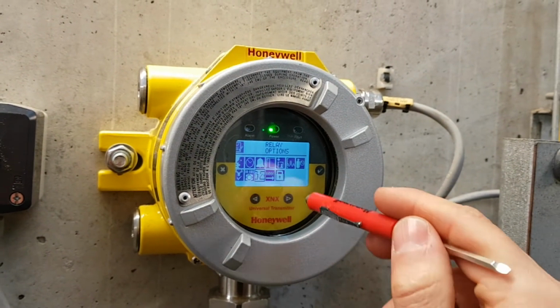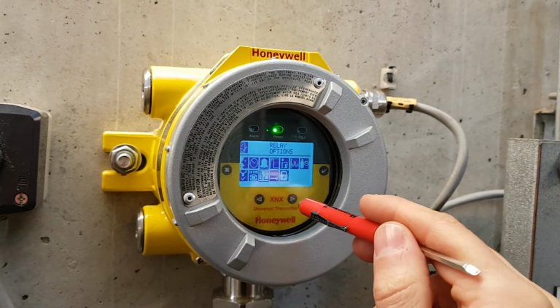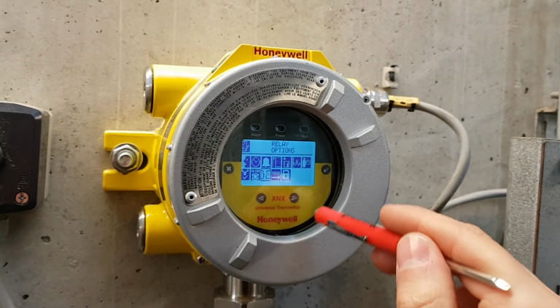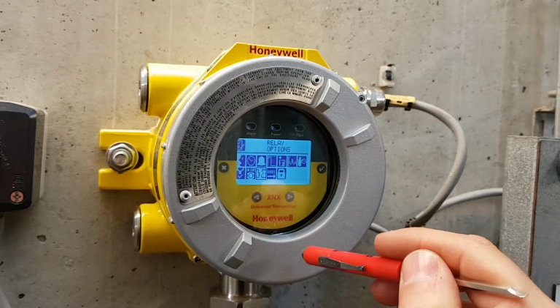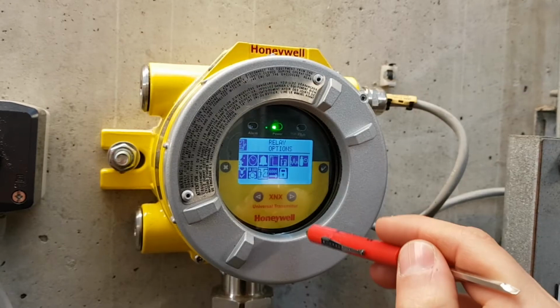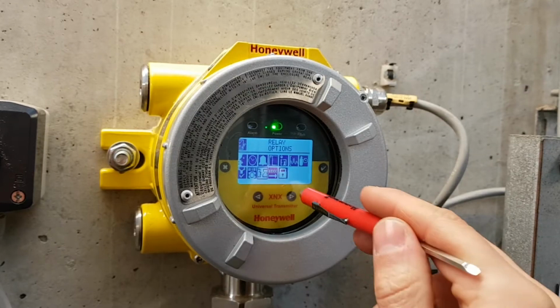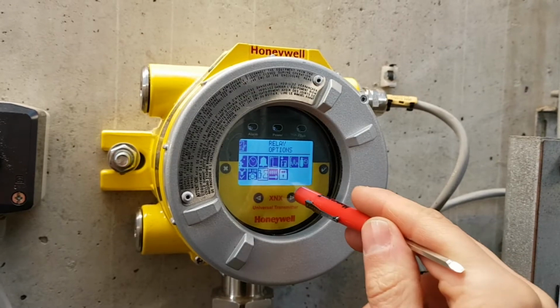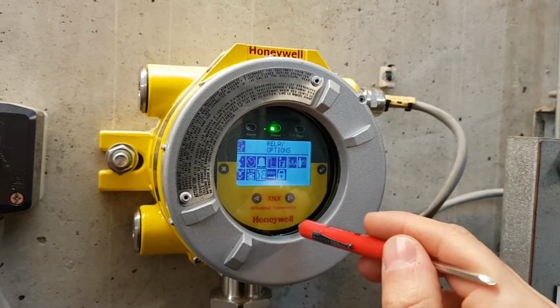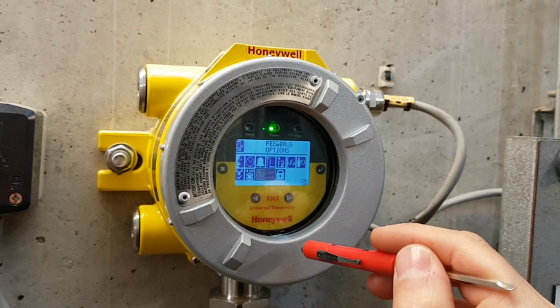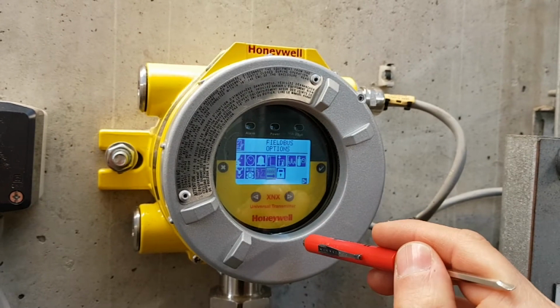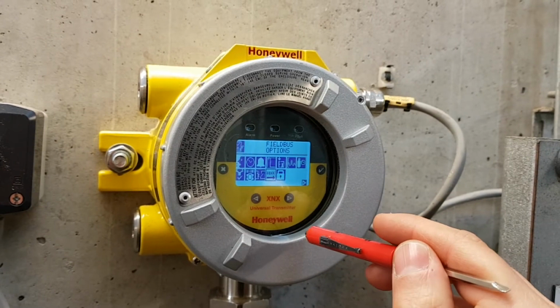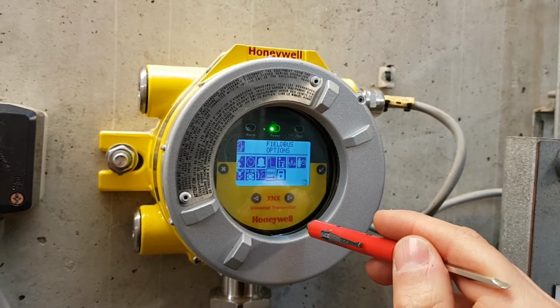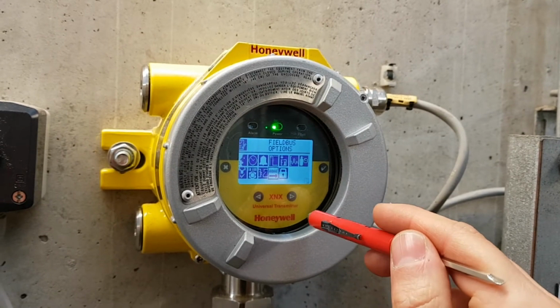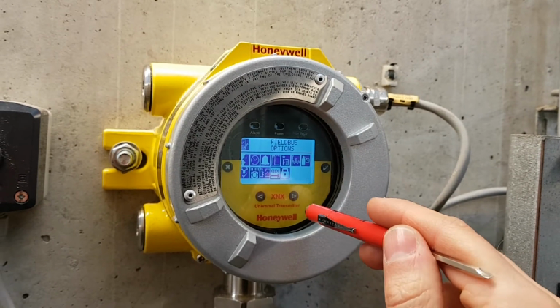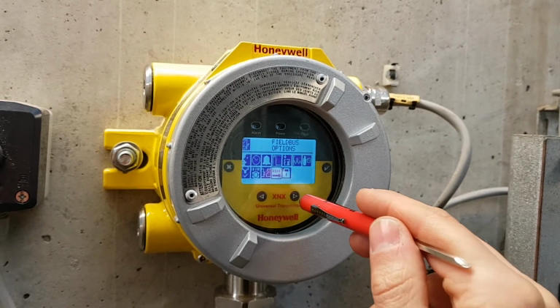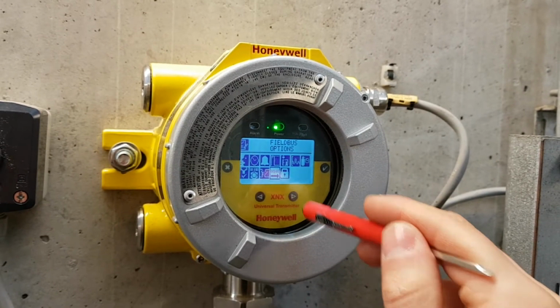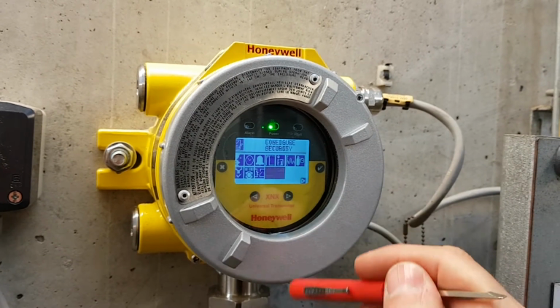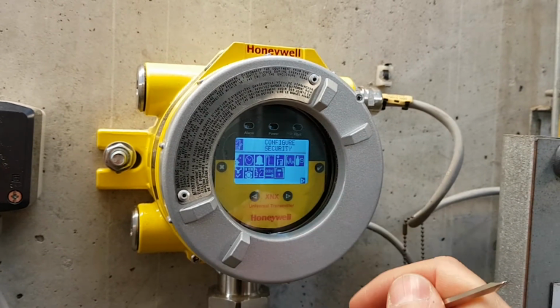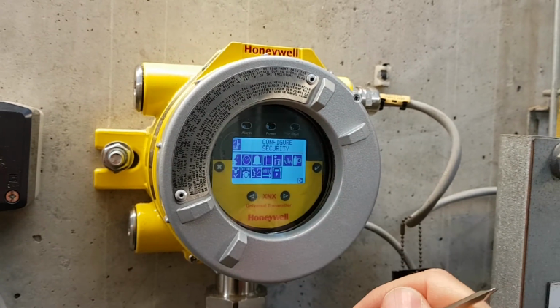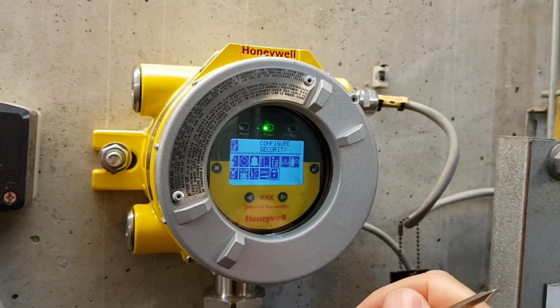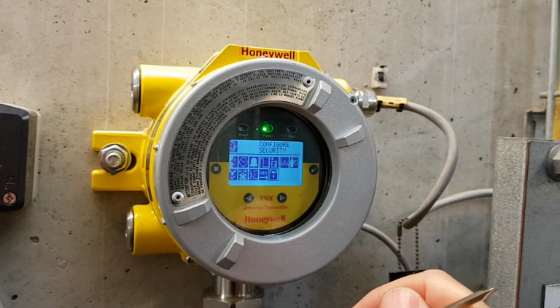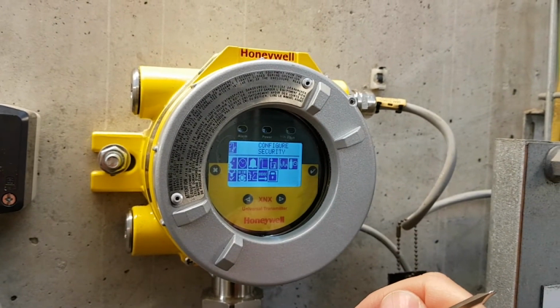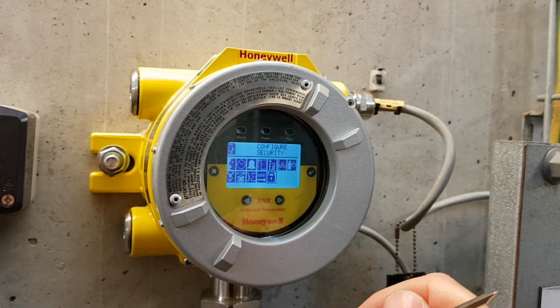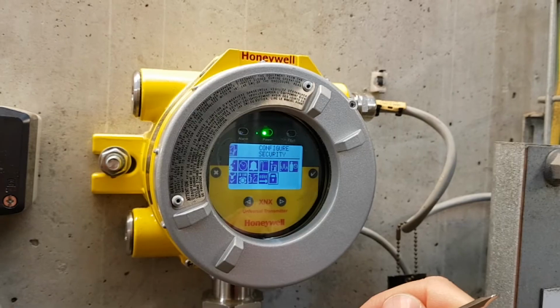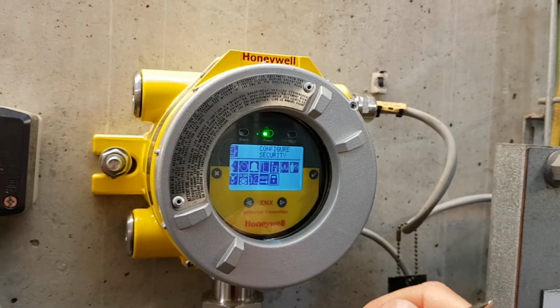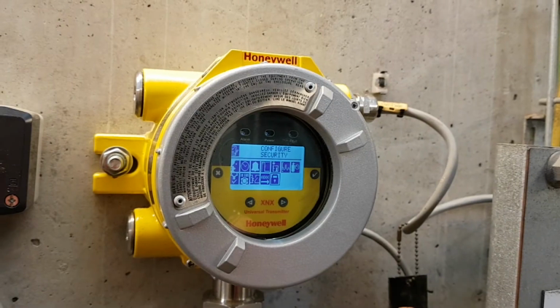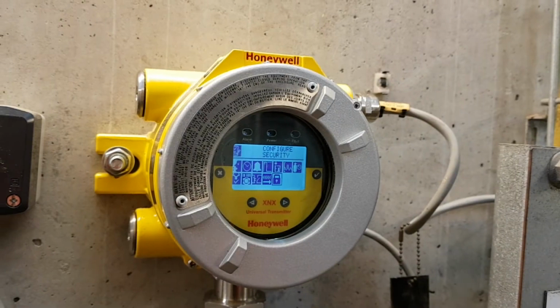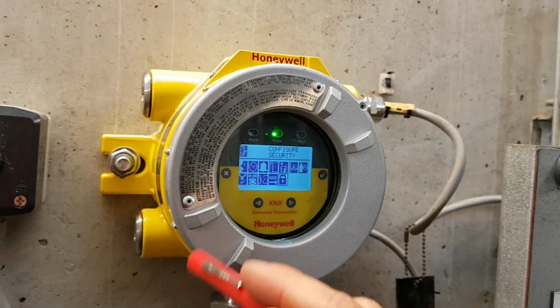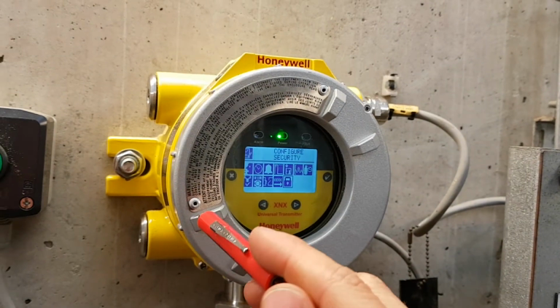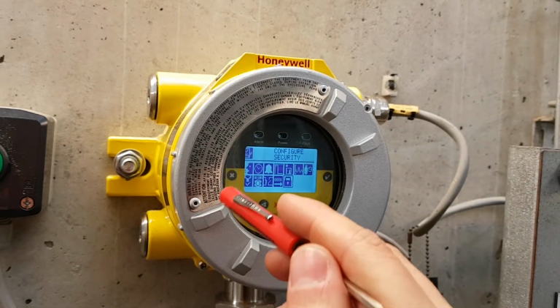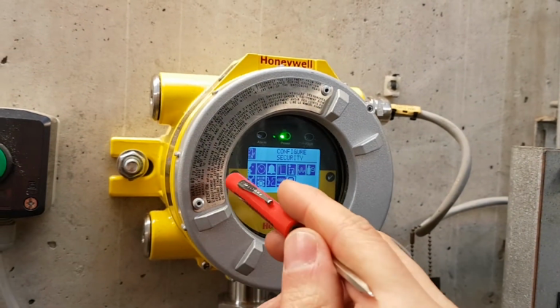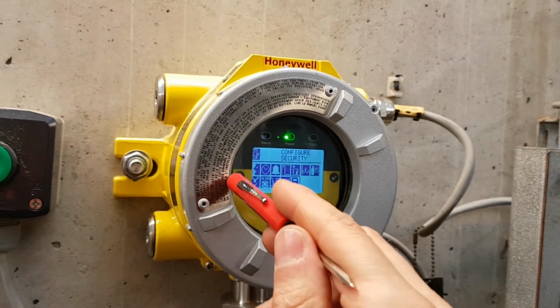It looks like you can lock the unit as well. There's a configure security option — but I won't go there, I don't want to lock it.